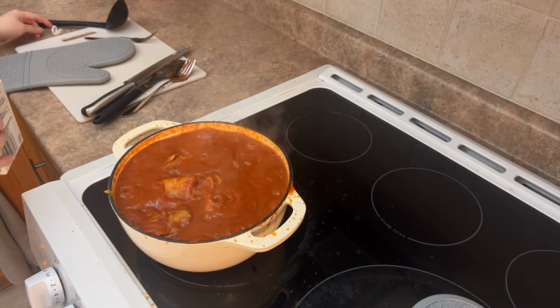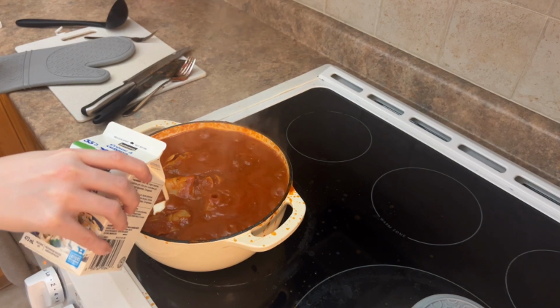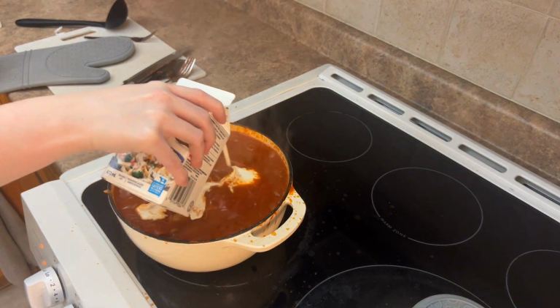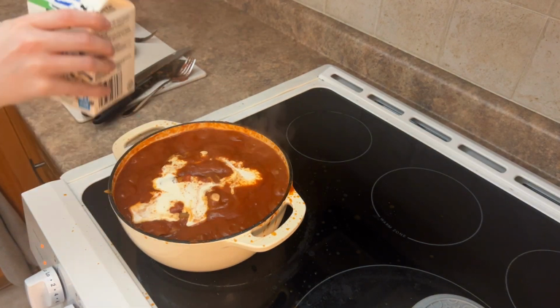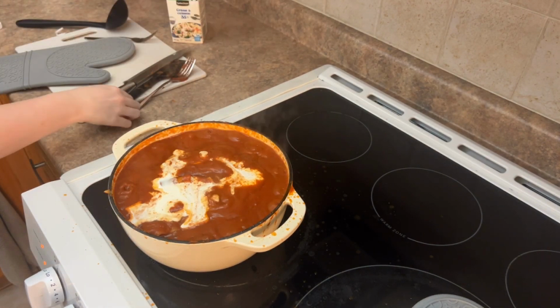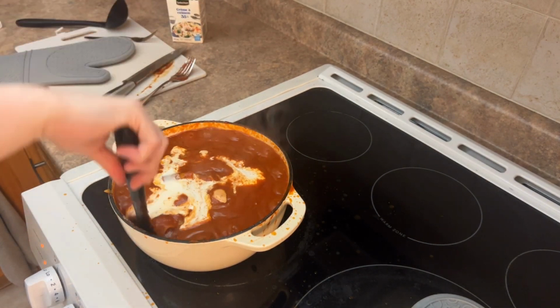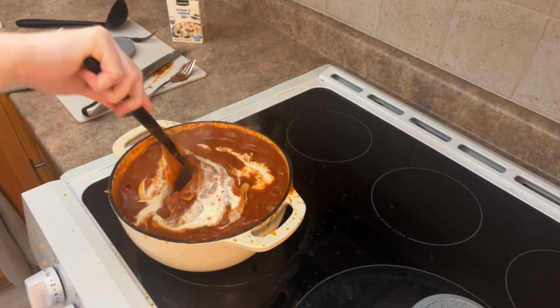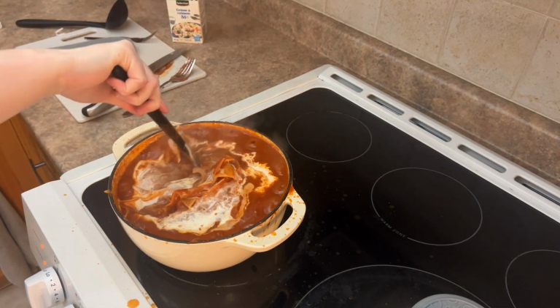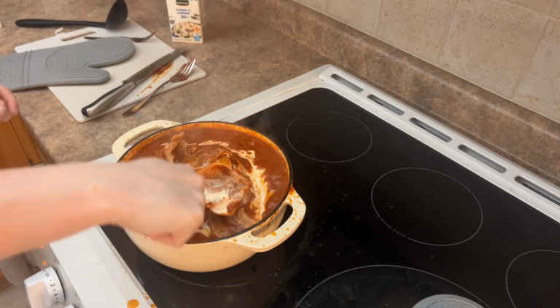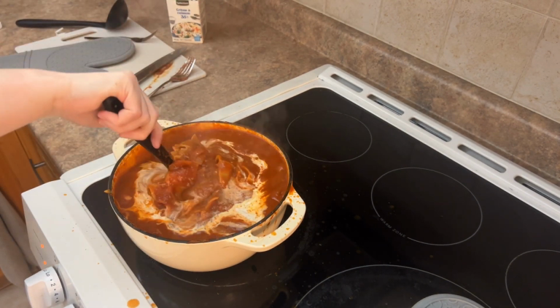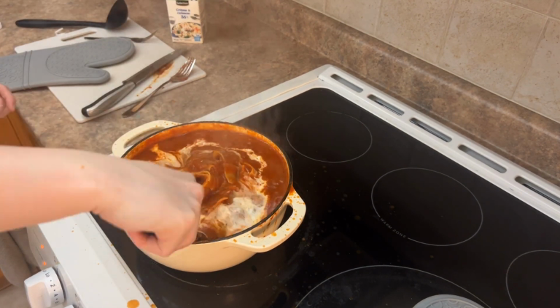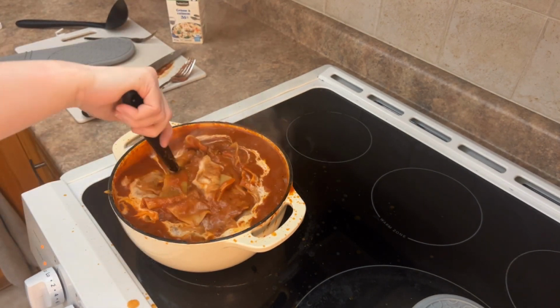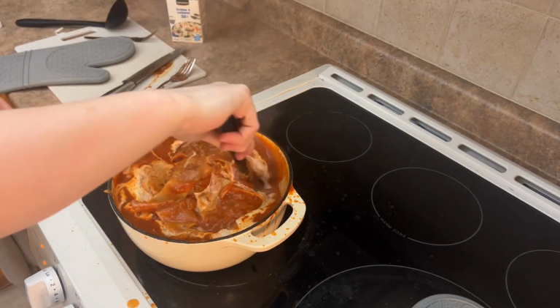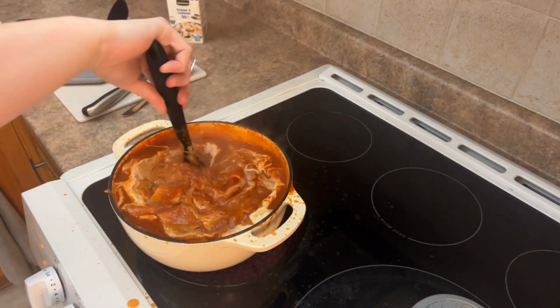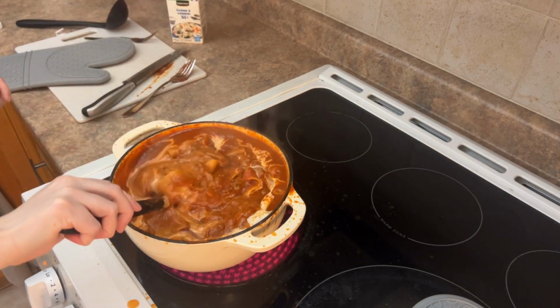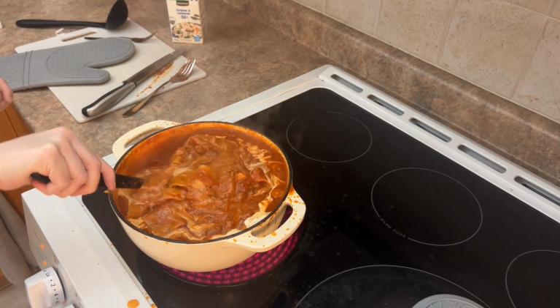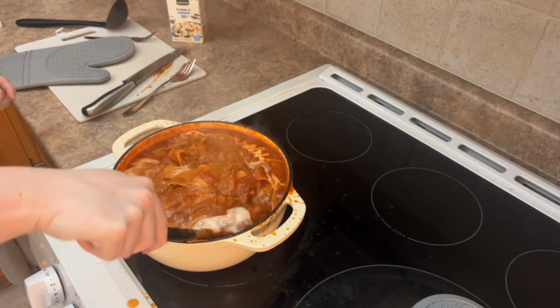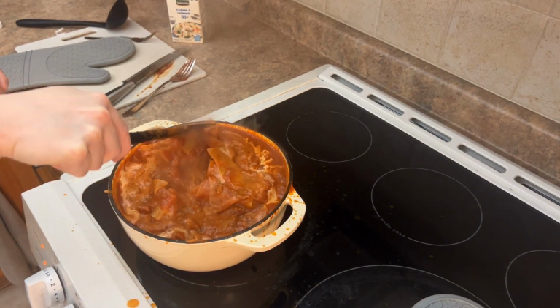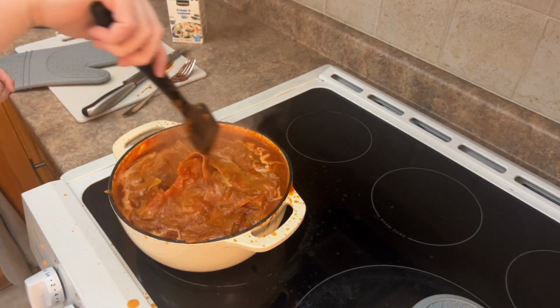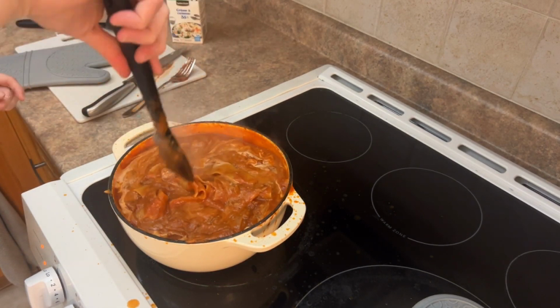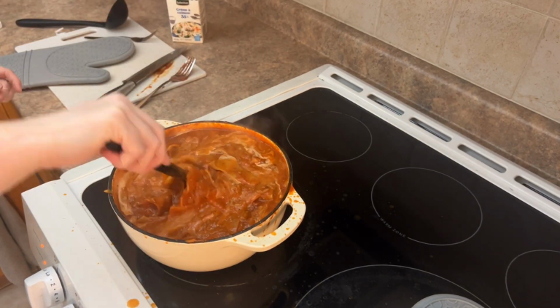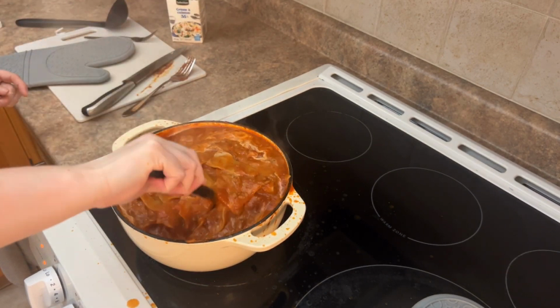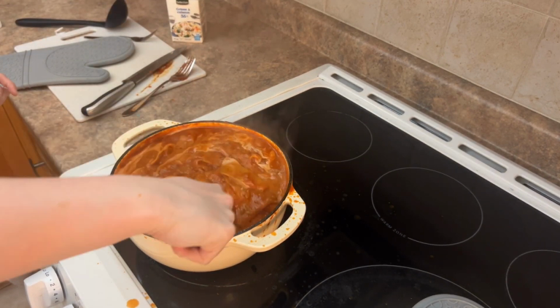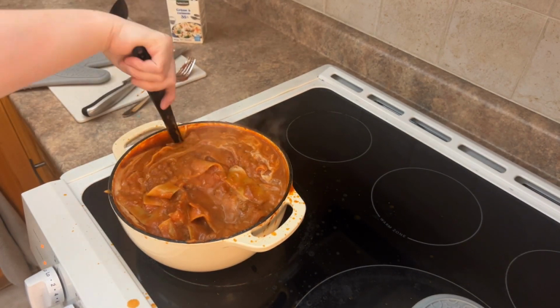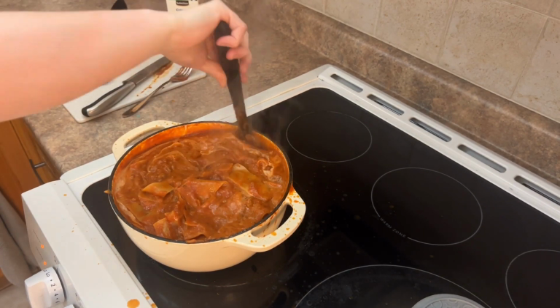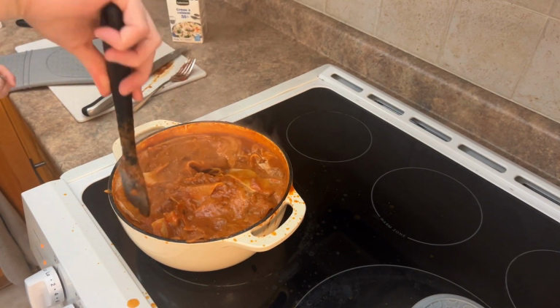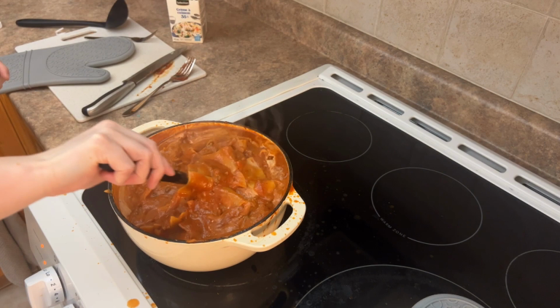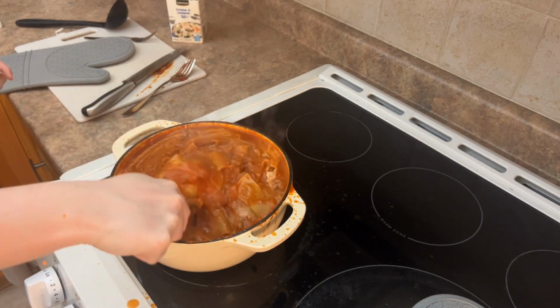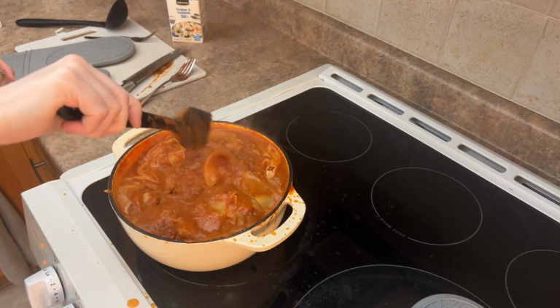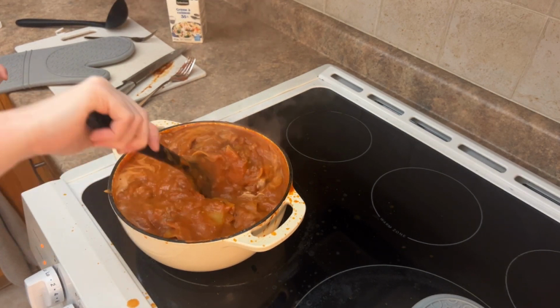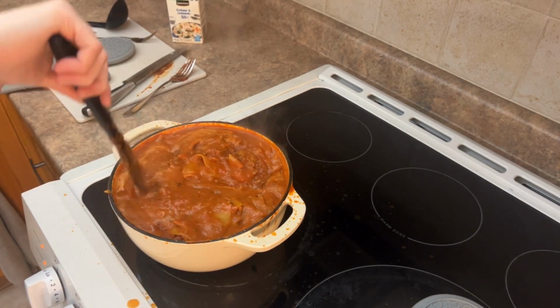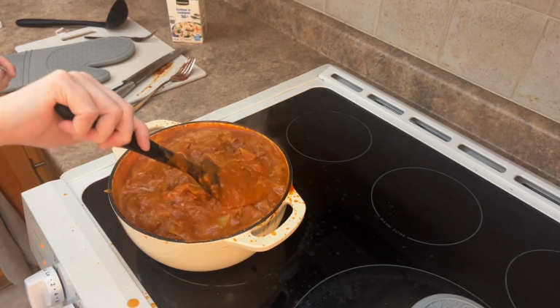You're going to want to add some heavy cream — maybe a quarter of a cup. You could always add more; I just kind of ran out of room. It gives it that nice color.